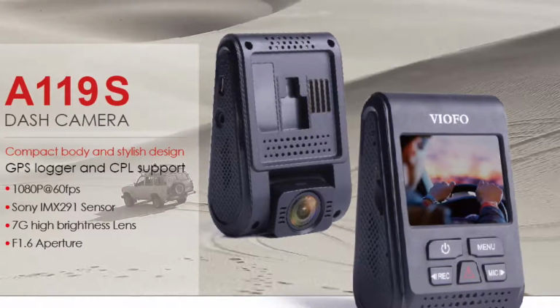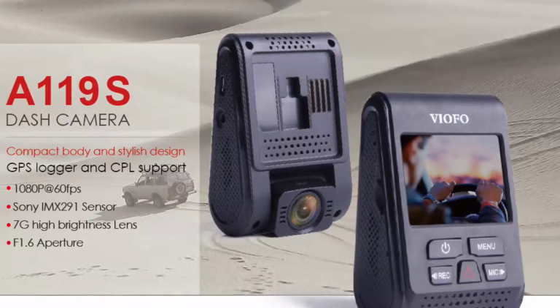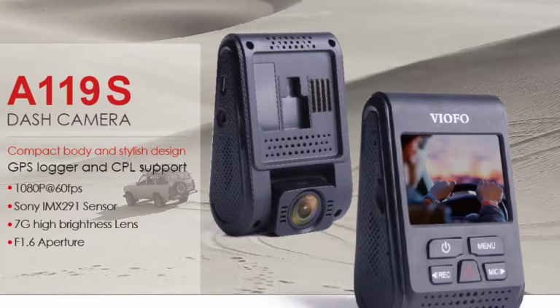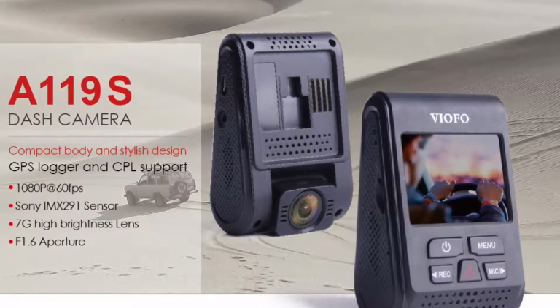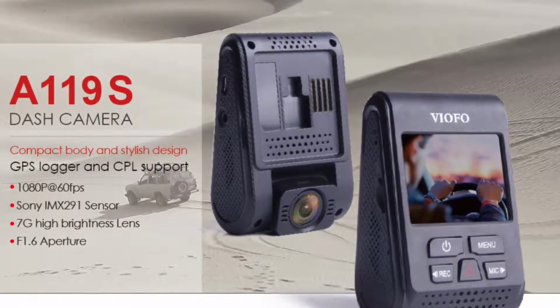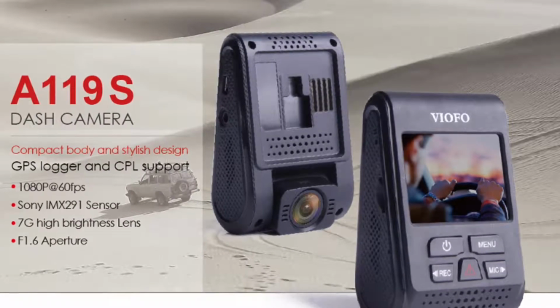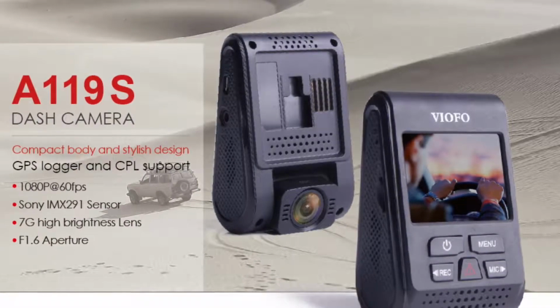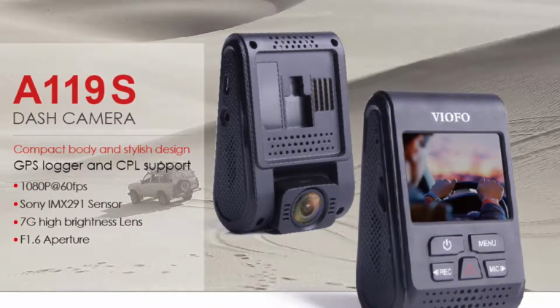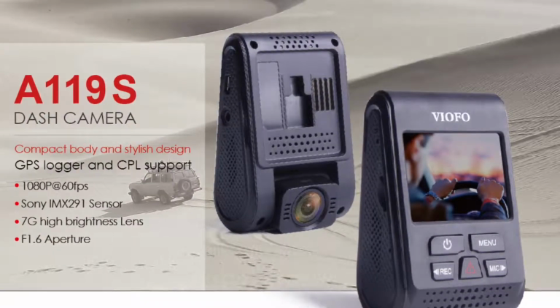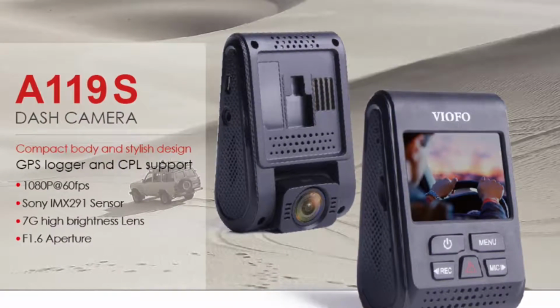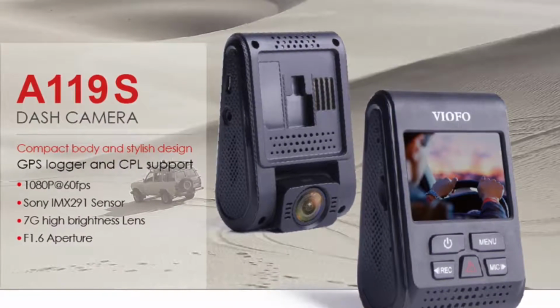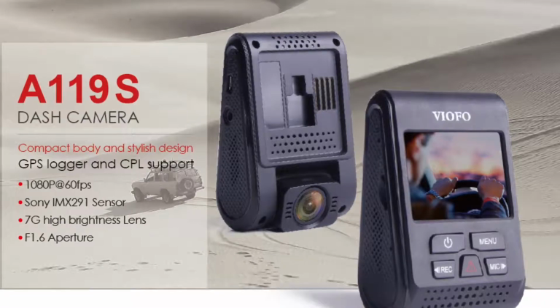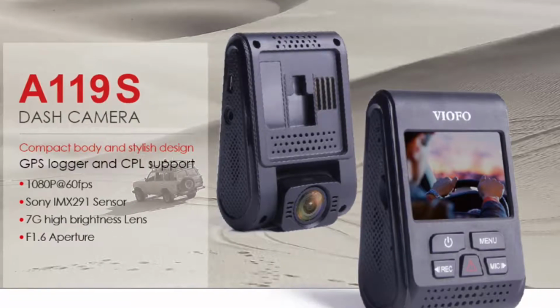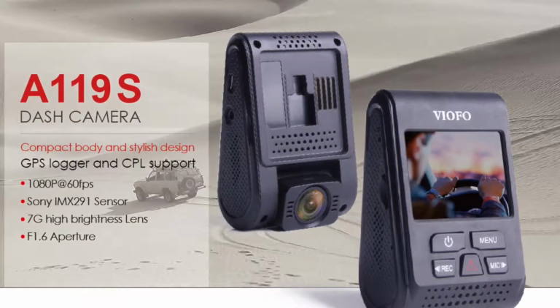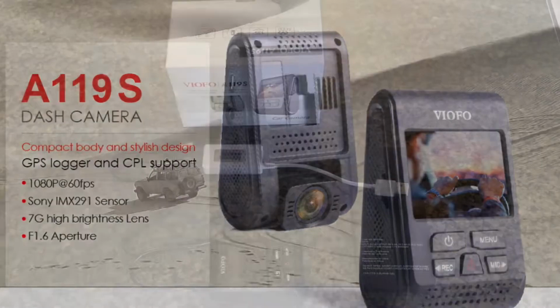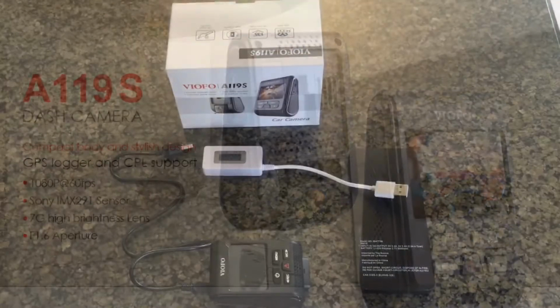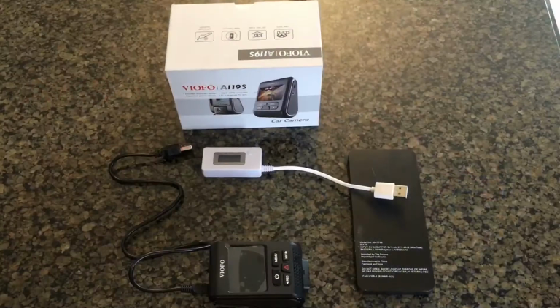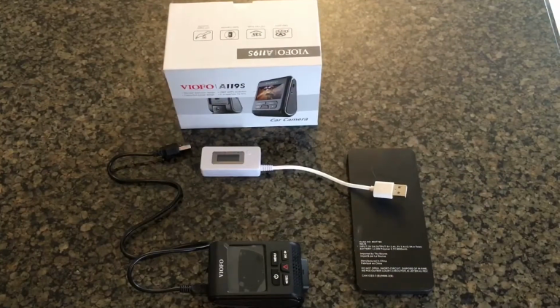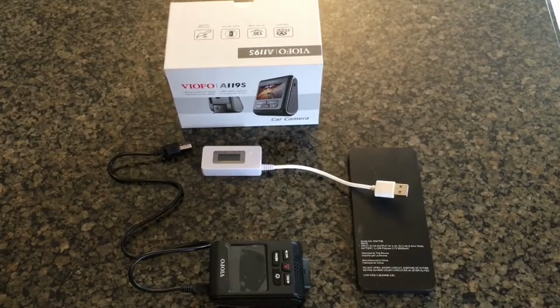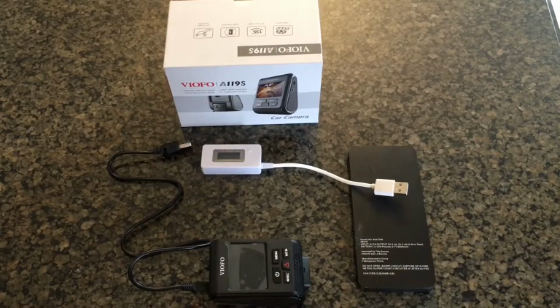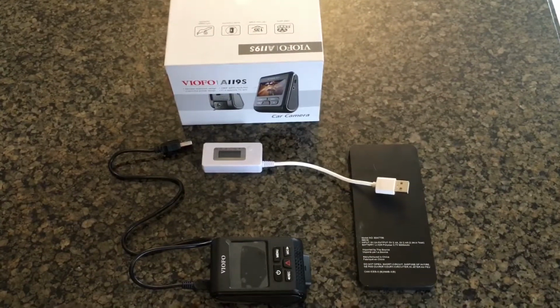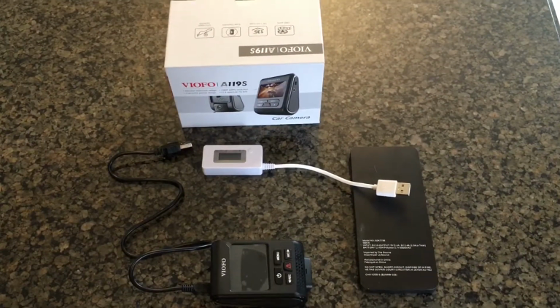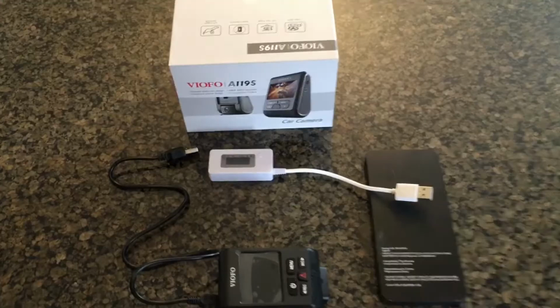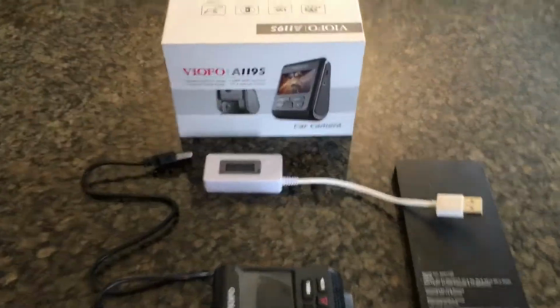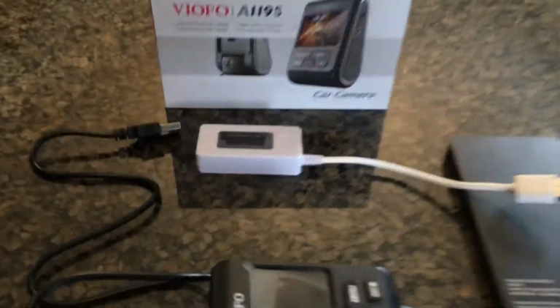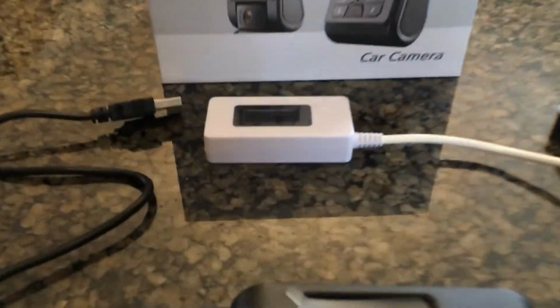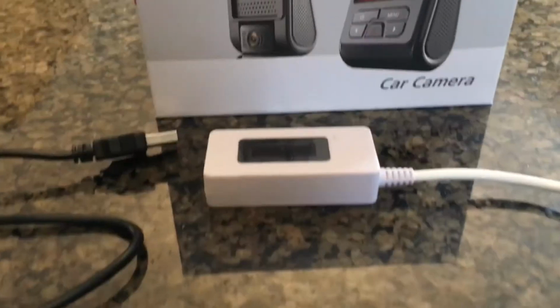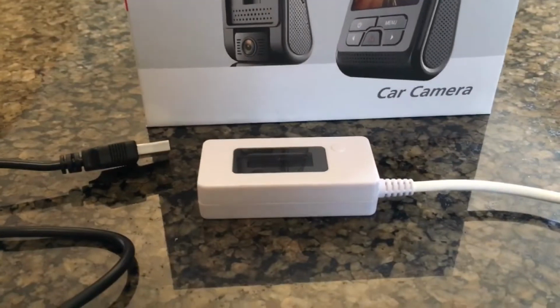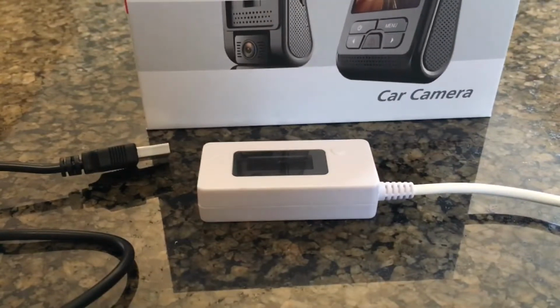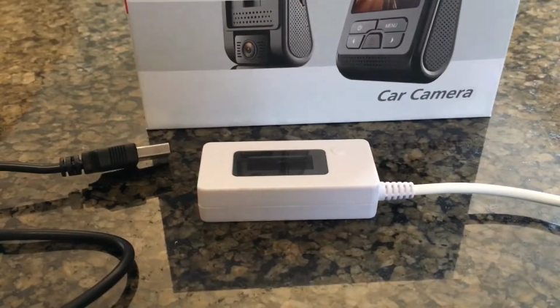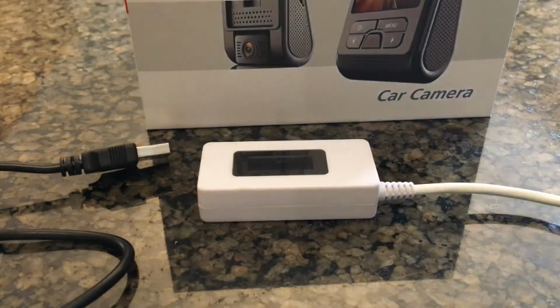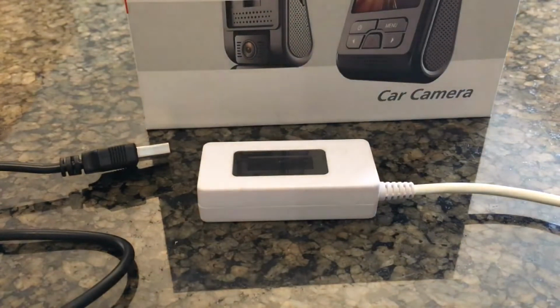So I bought the A119S dash cam for my car and decided that I wanted to tap my rearview mirror for power. I know this one uses a capacitor, which is one of the reasons that I bought it, but I was curious about how much the power draw was.